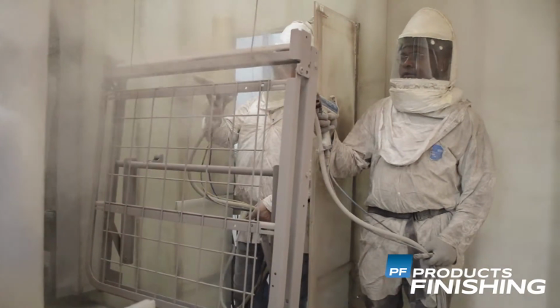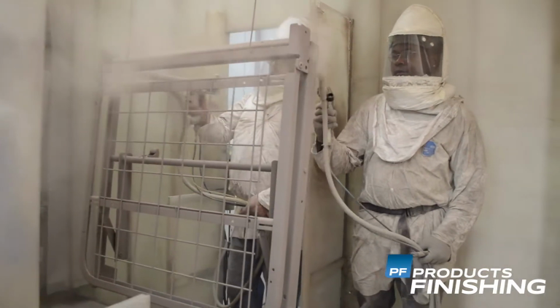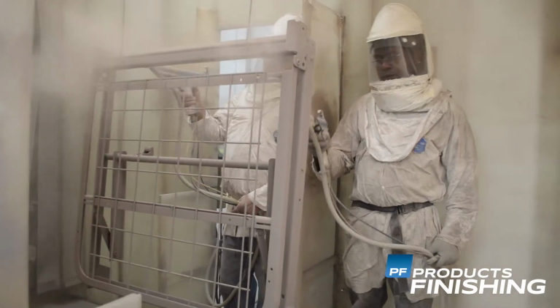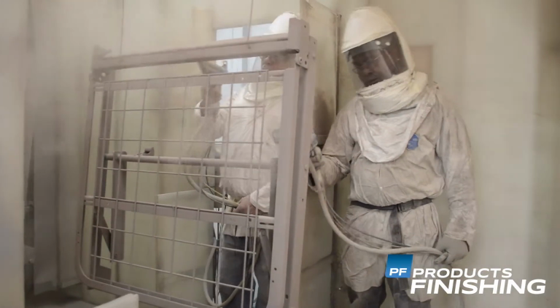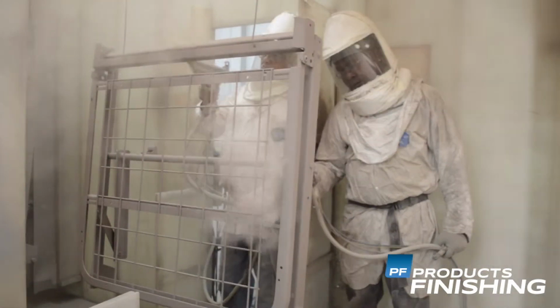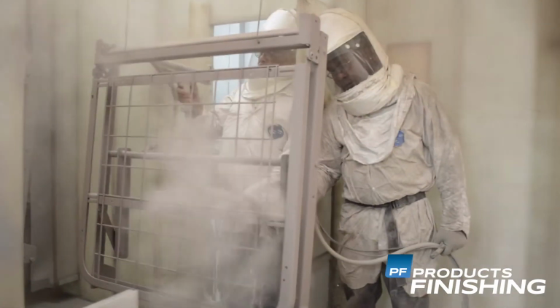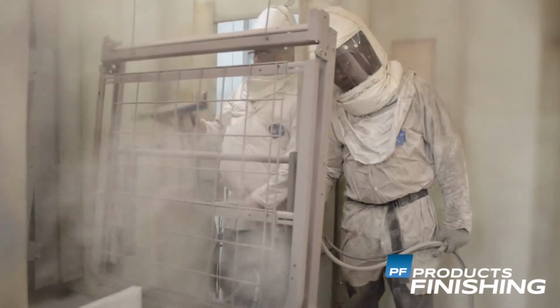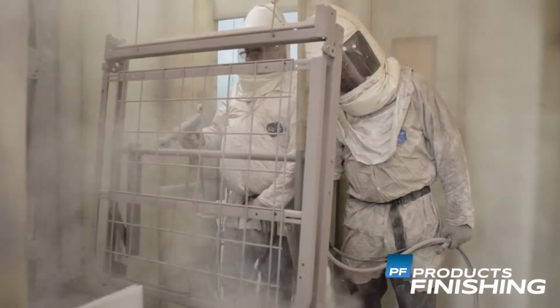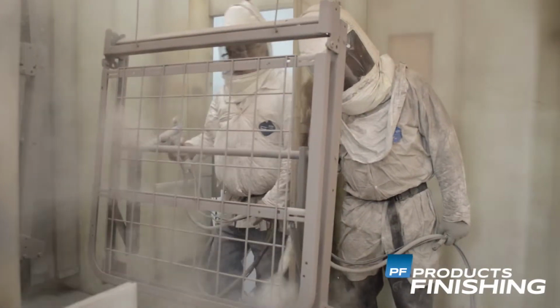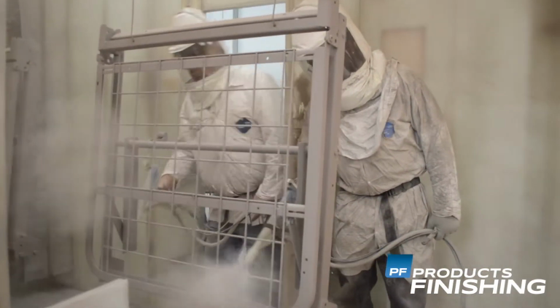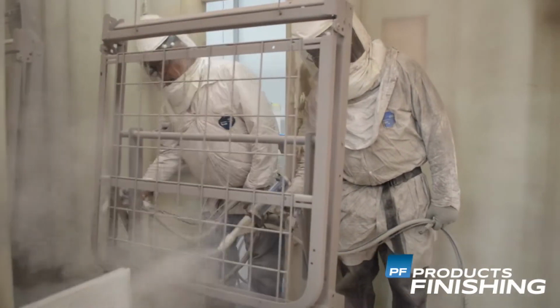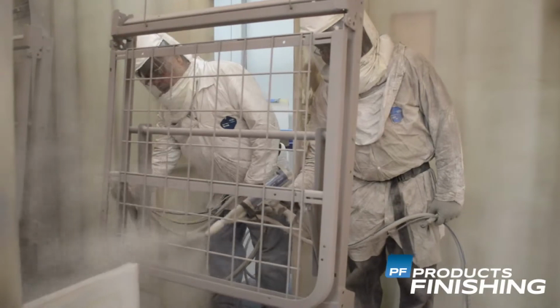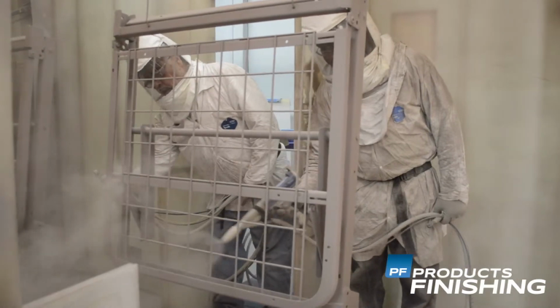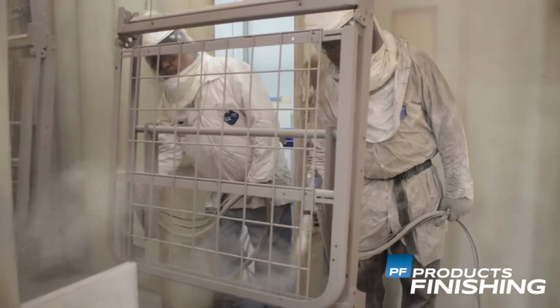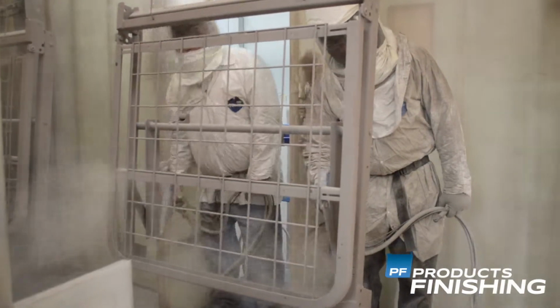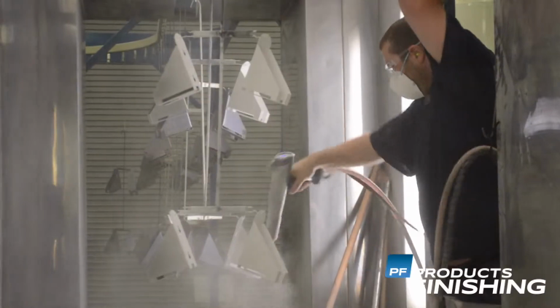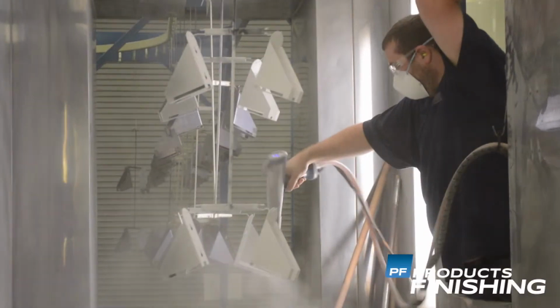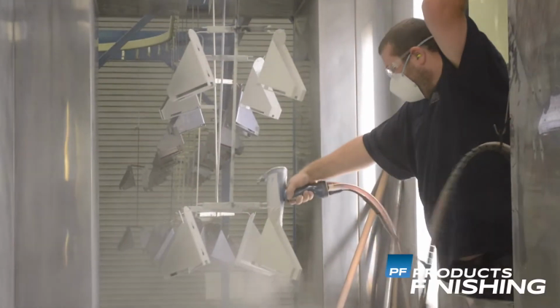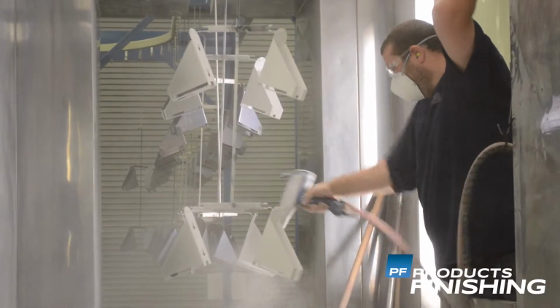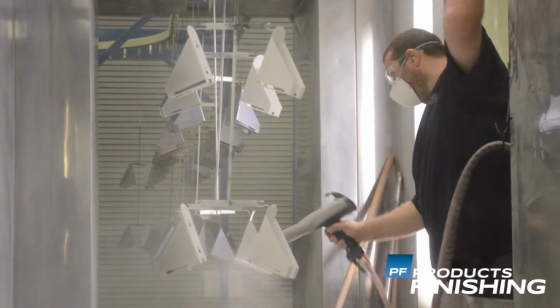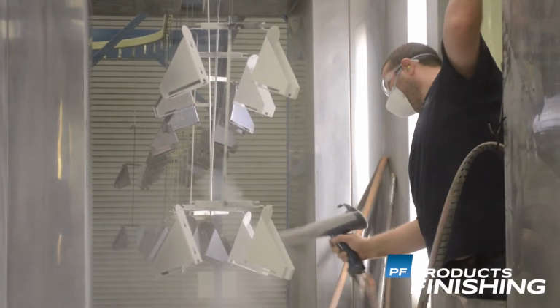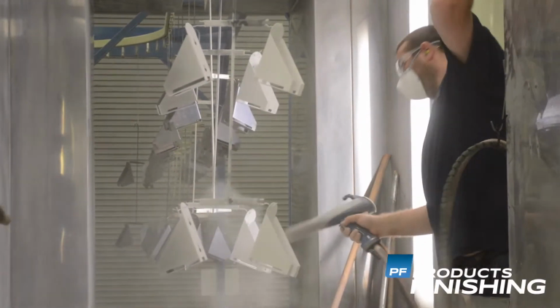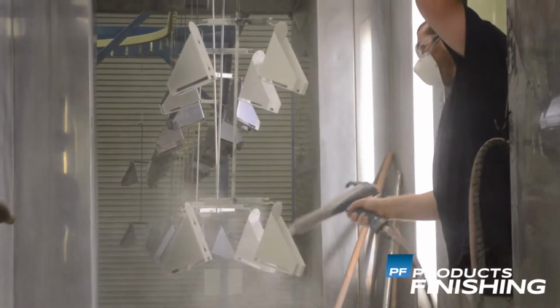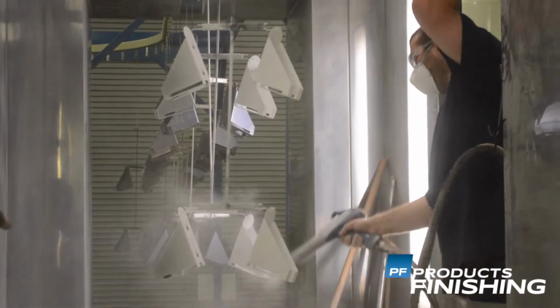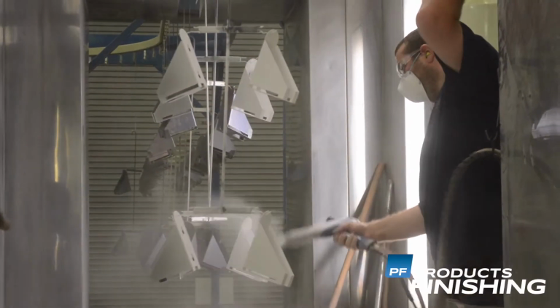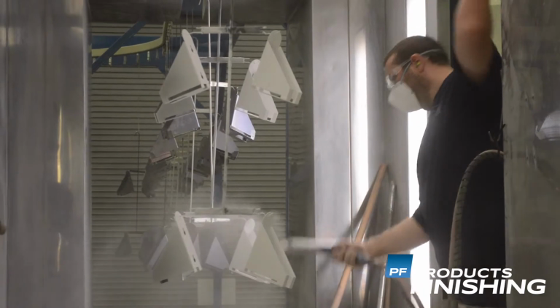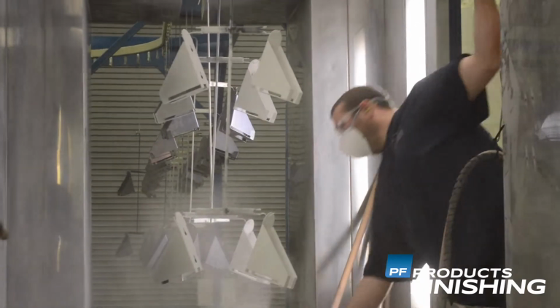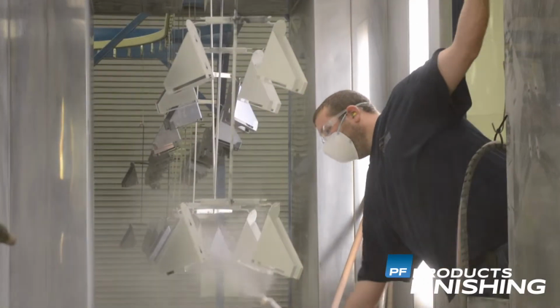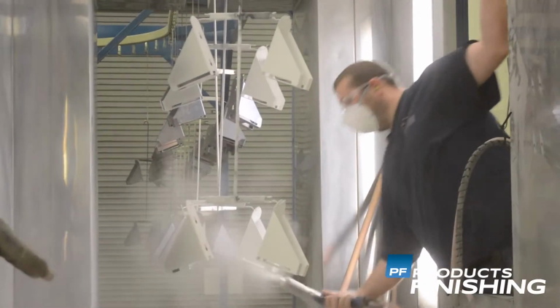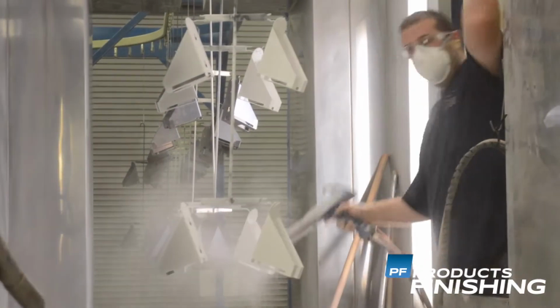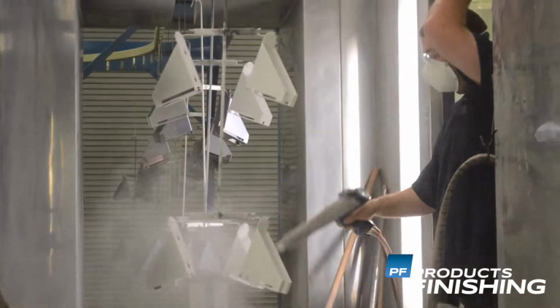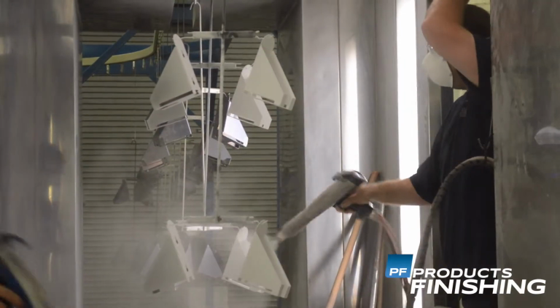aluminum extrusions, hardware, and automobile and bicycle parts. There are several advantages to using powder coating.